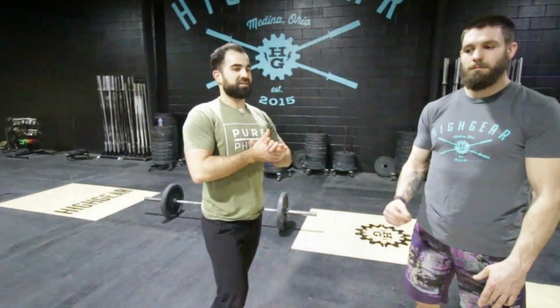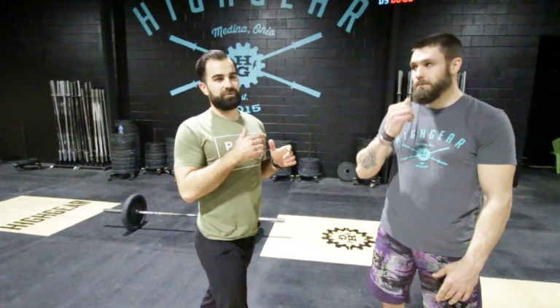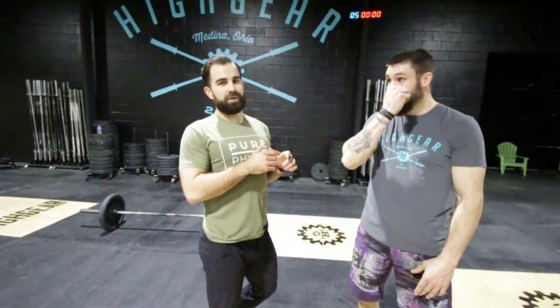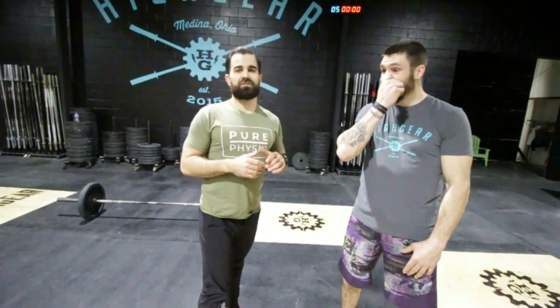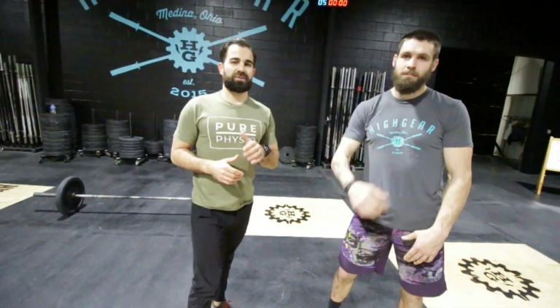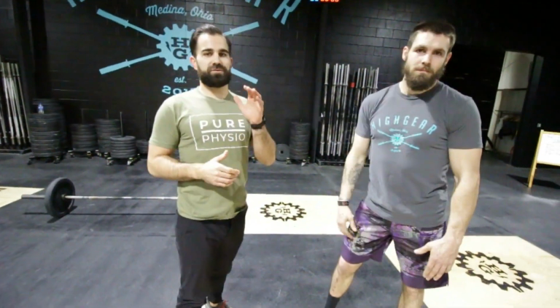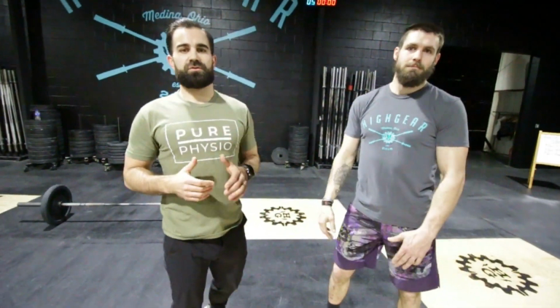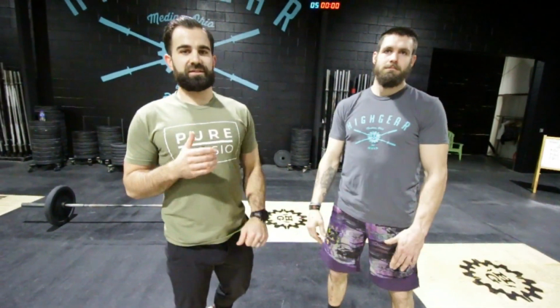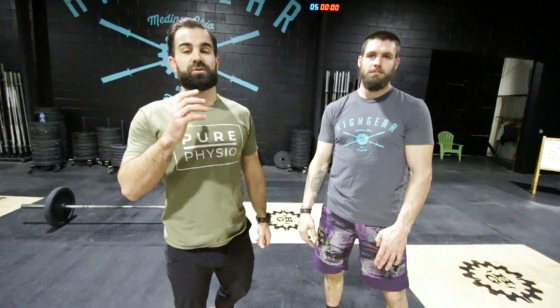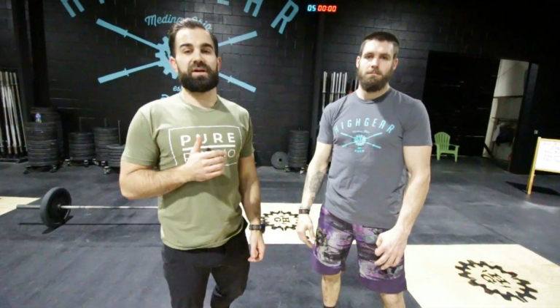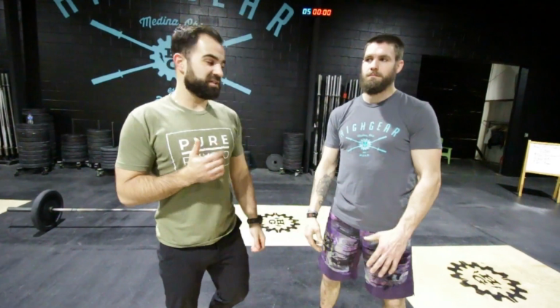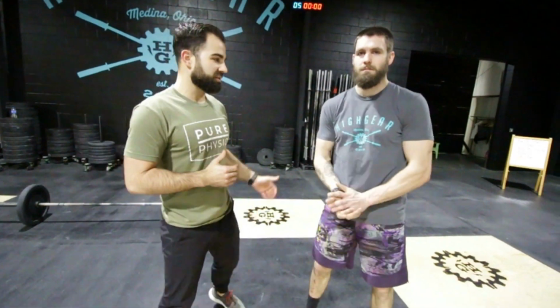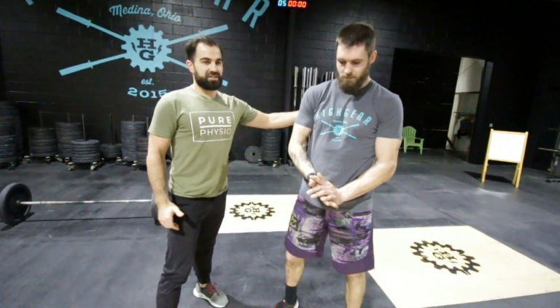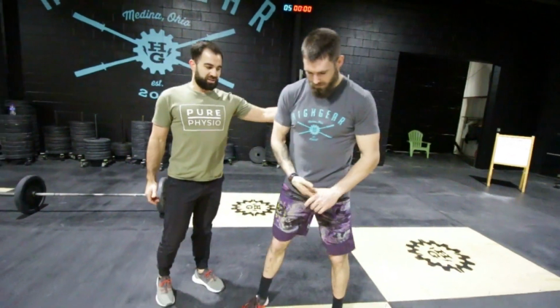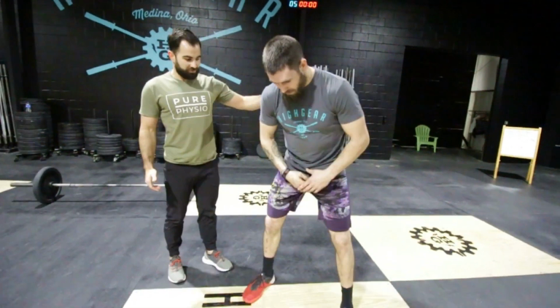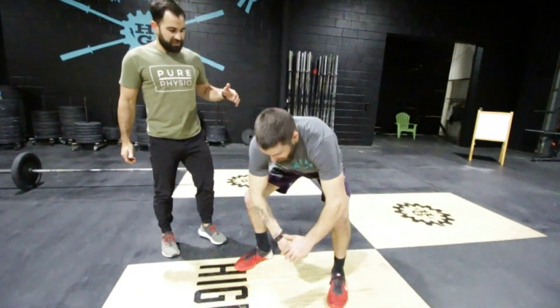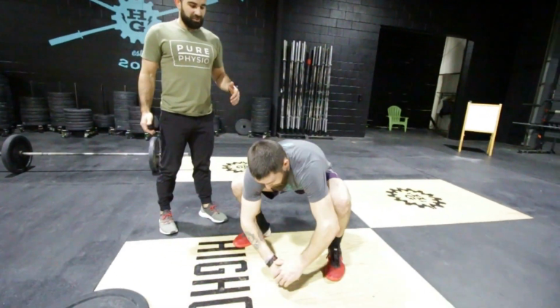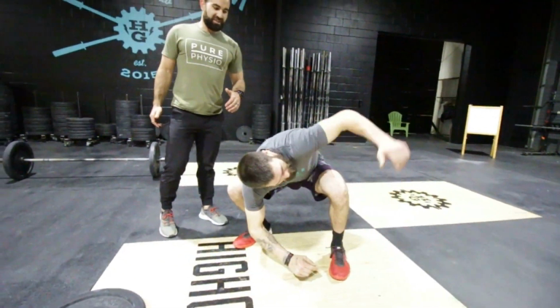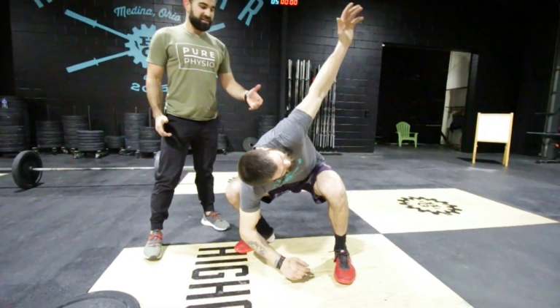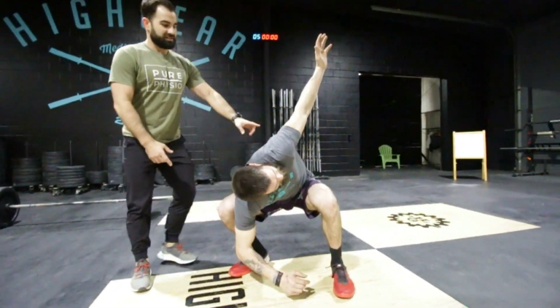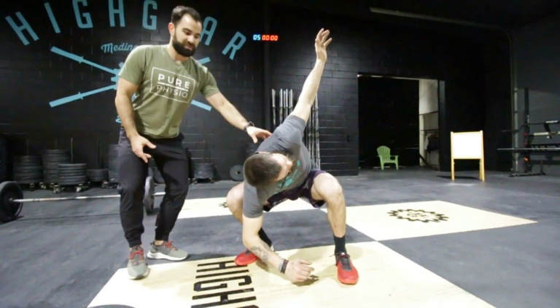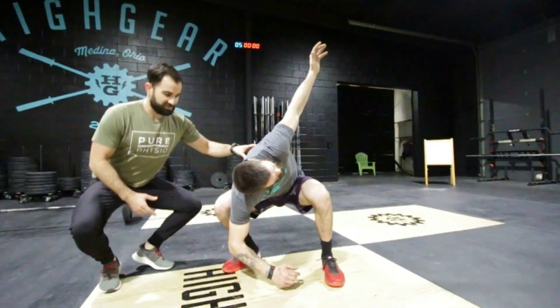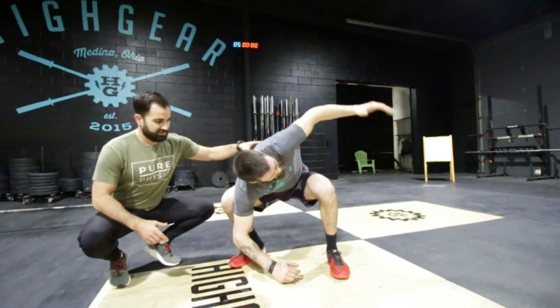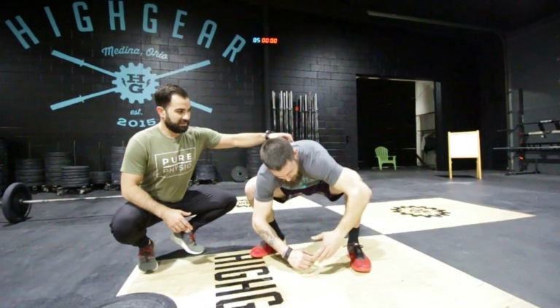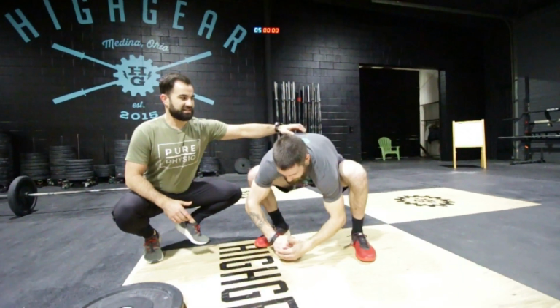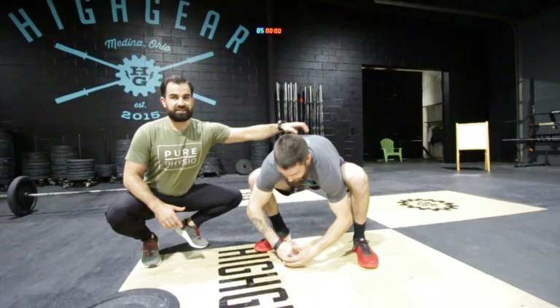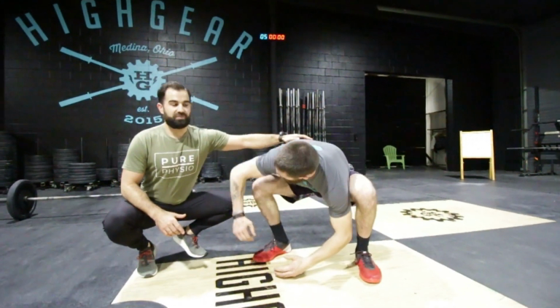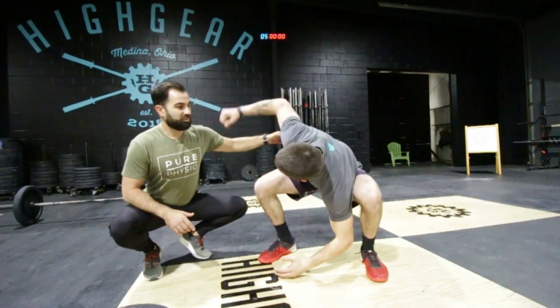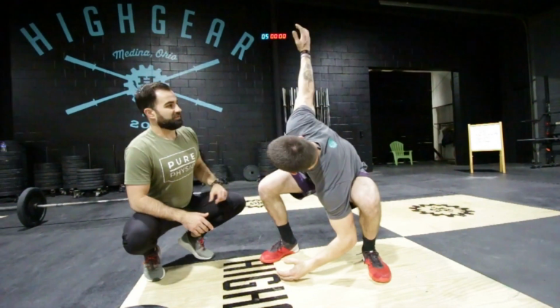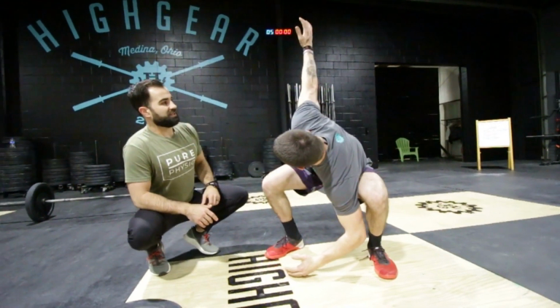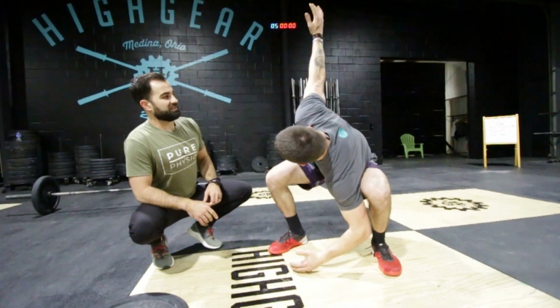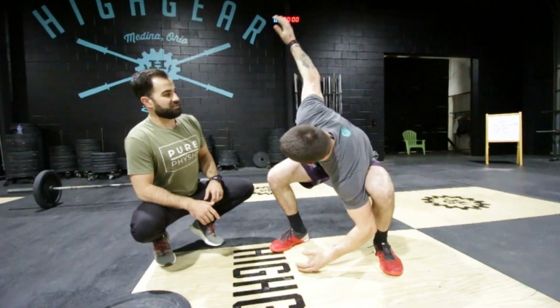Mitch is going to run through these warm-ups. First, the squat with thoracic rotation — he's going to squat down, elbows inside the knees, and rotate towards the ceiling and then back down to get that mid-back open for all this overhead work and these thrusters.